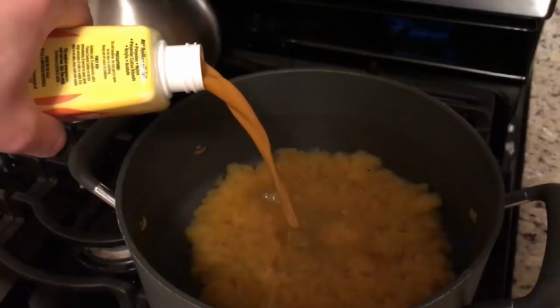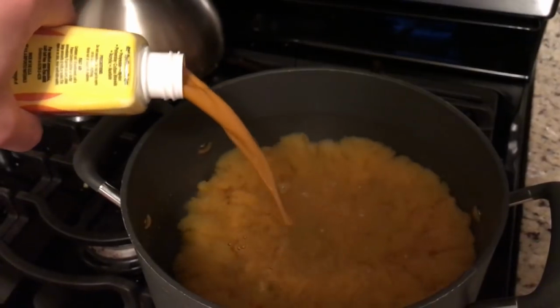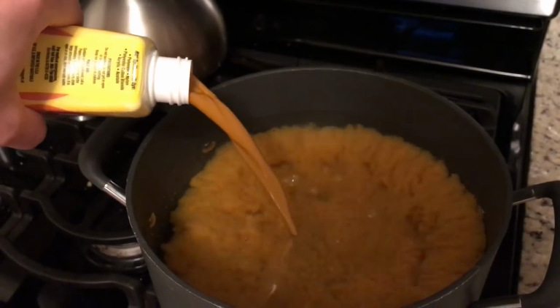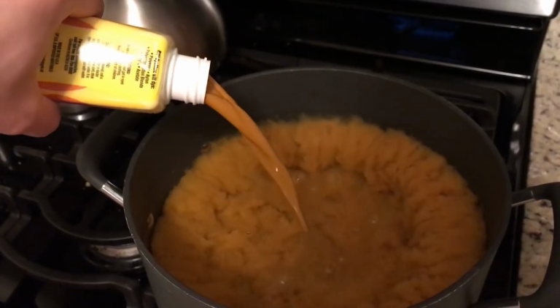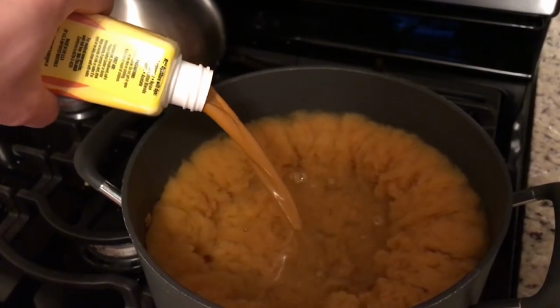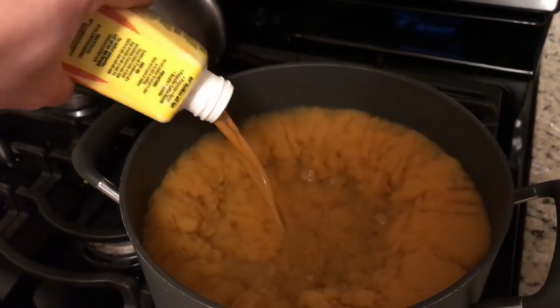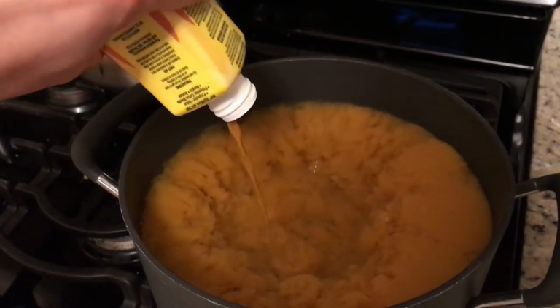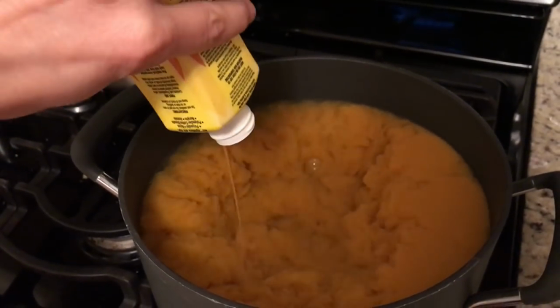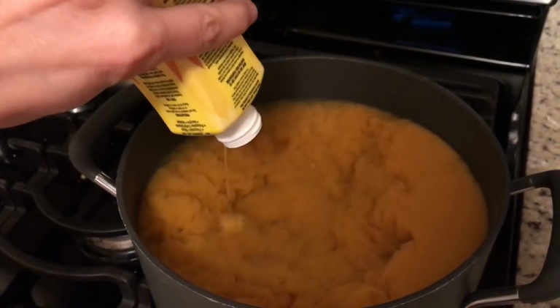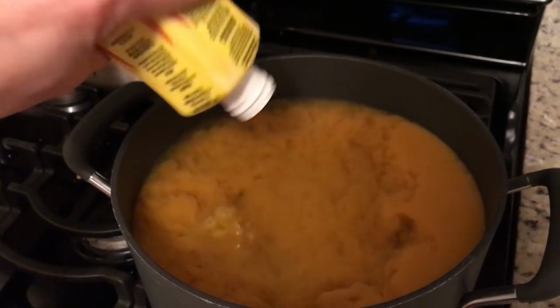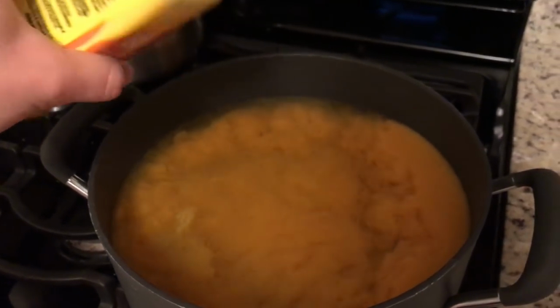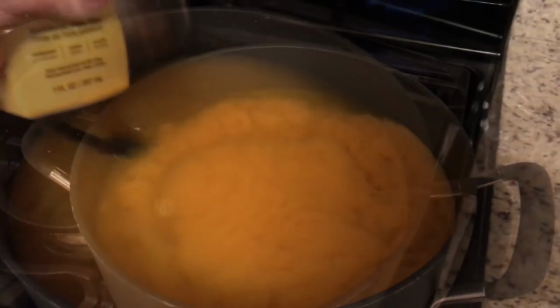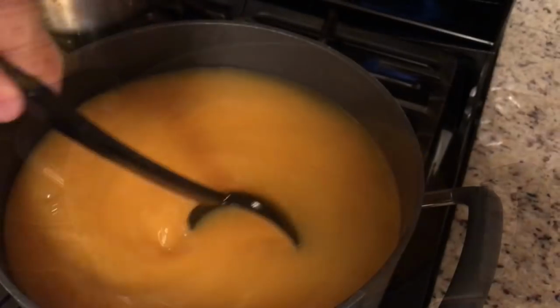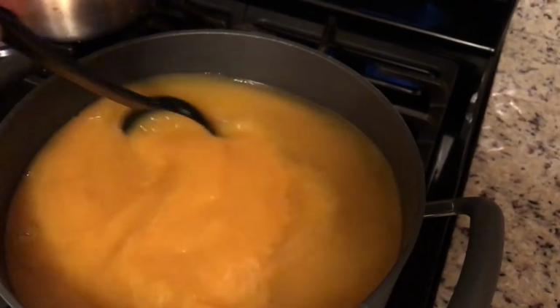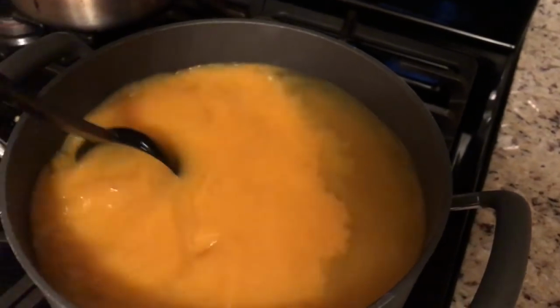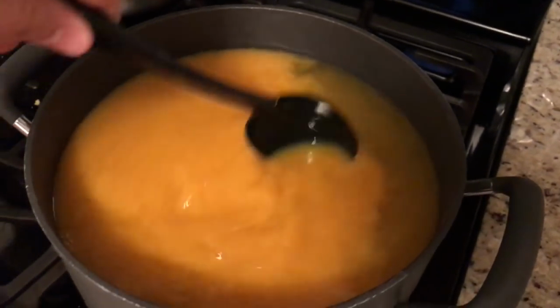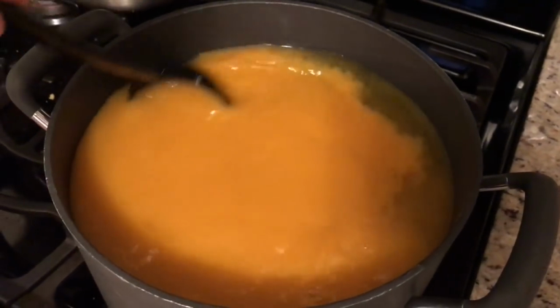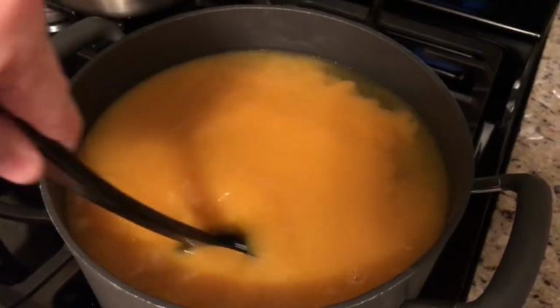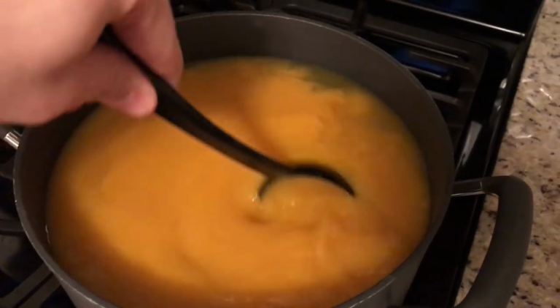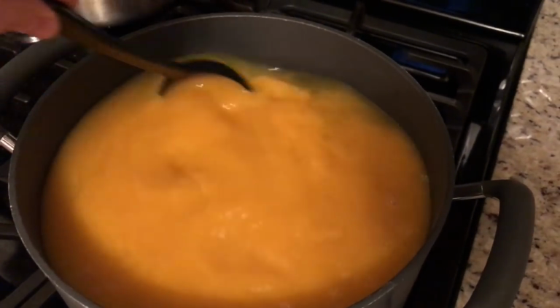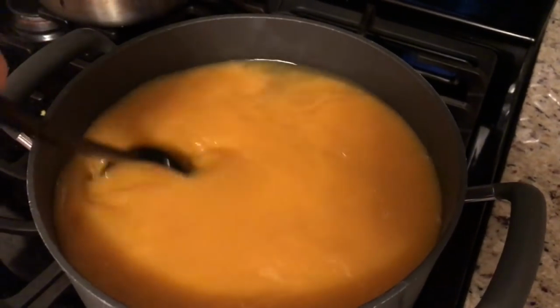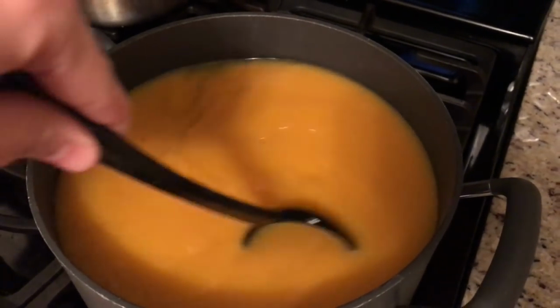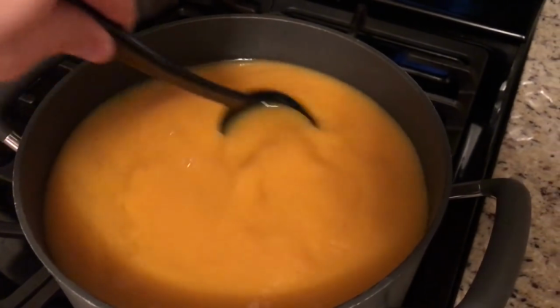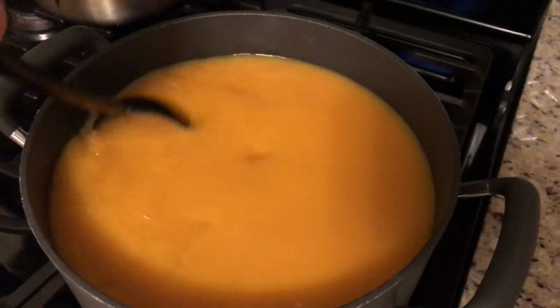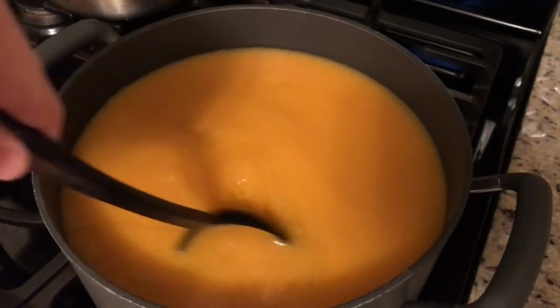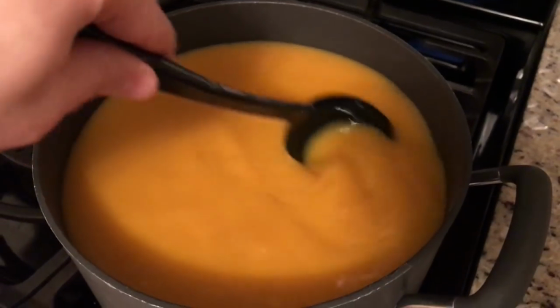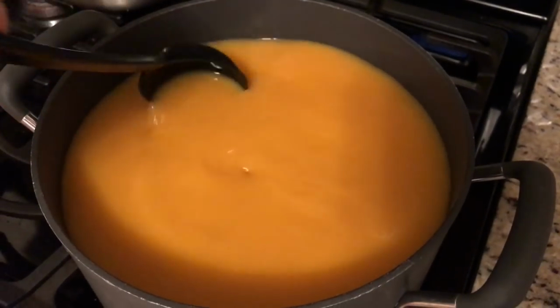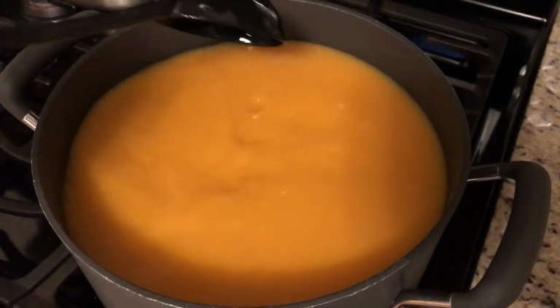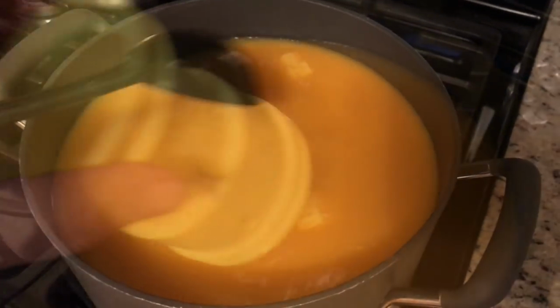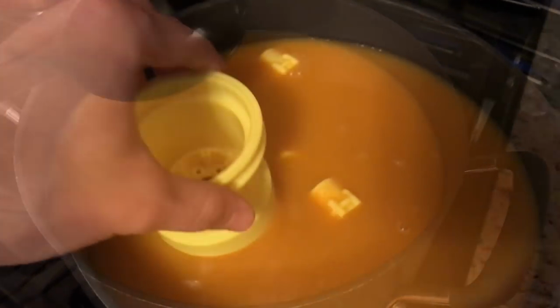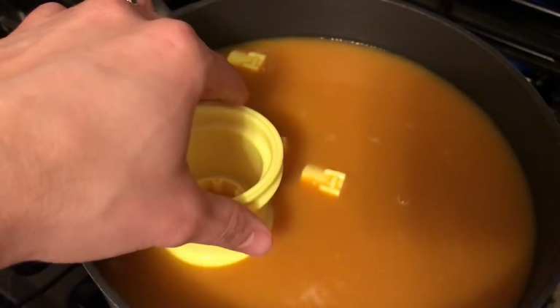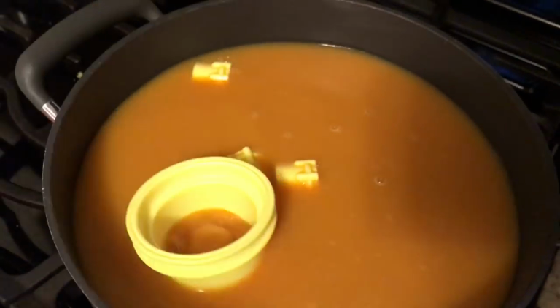Dump the dye in and let it settle while the water is still heating up. Make sure you use a pan you aren't afraid of ruining — I generally have a dedicated dye pan just for this. Stir the dye around to make sure it mixes while it heats up.